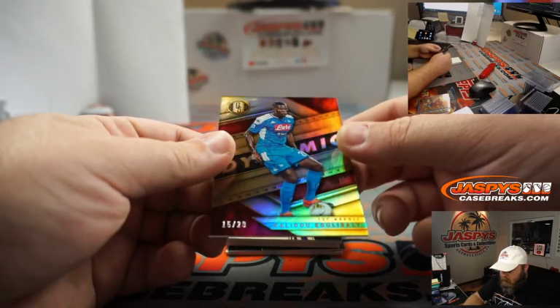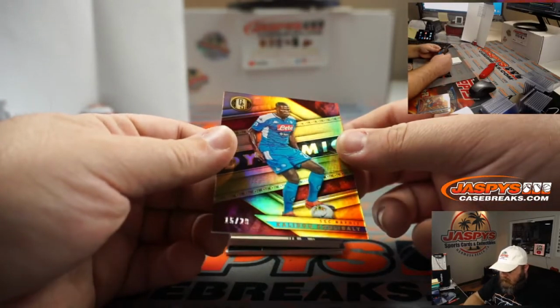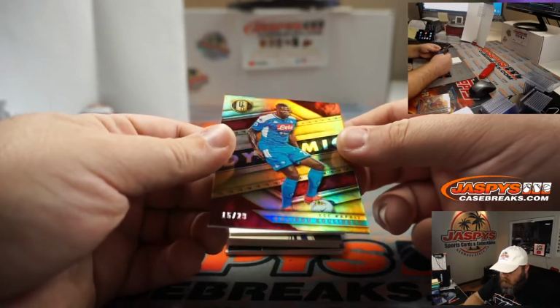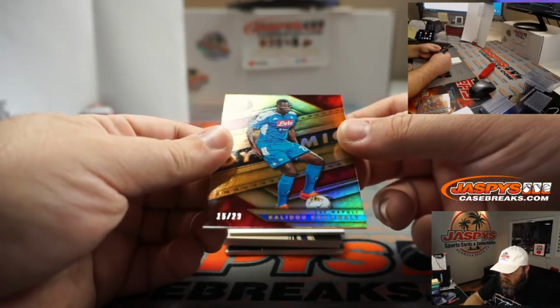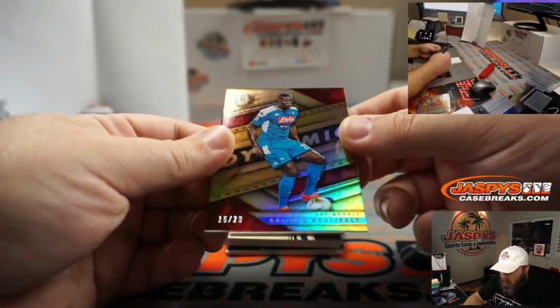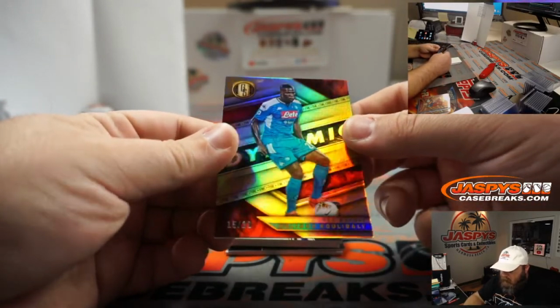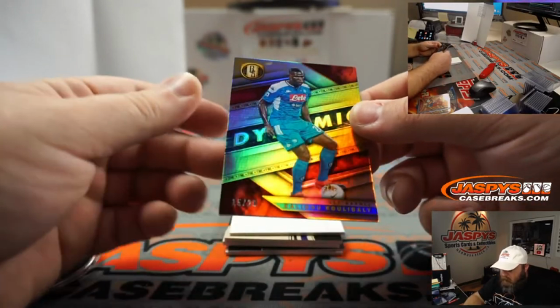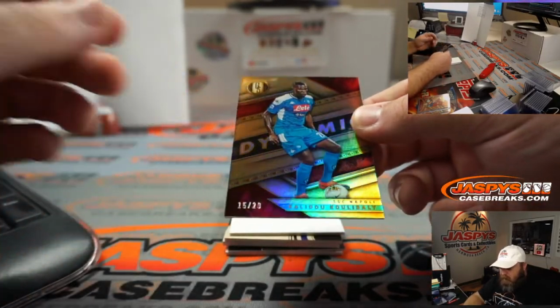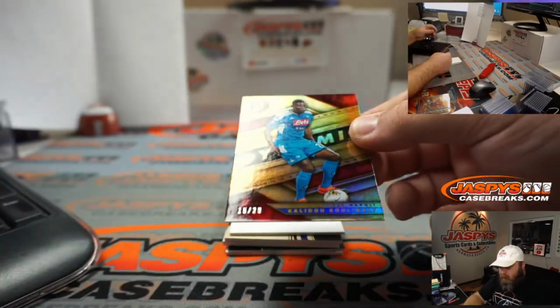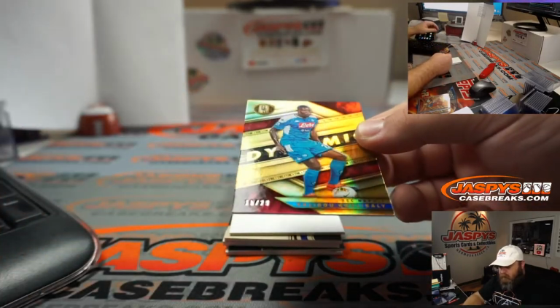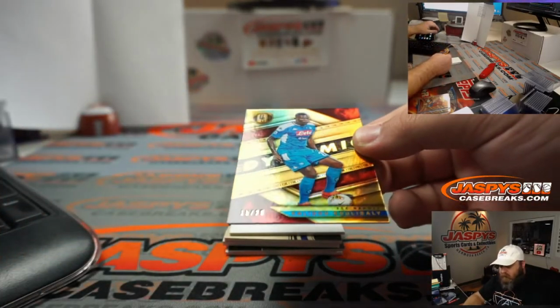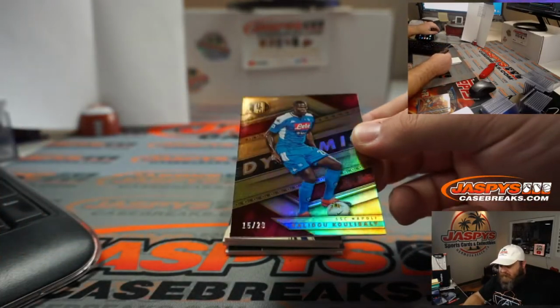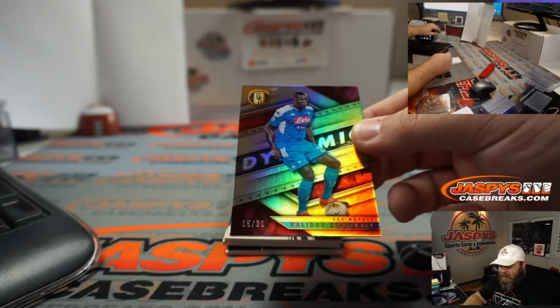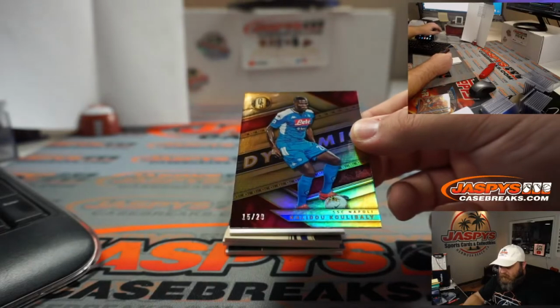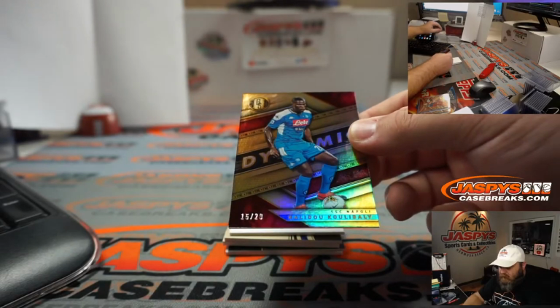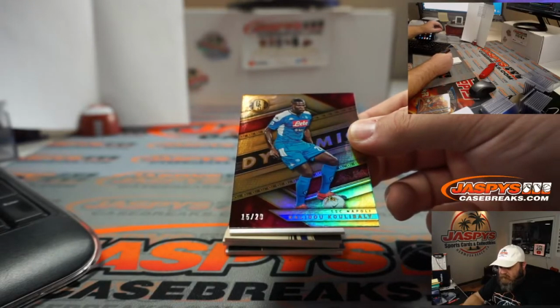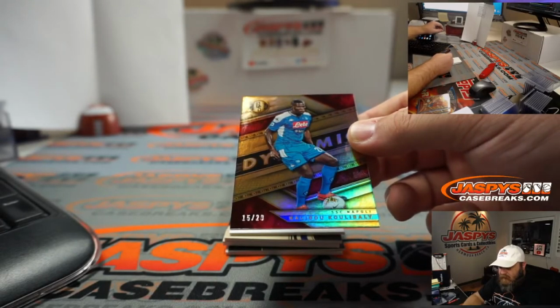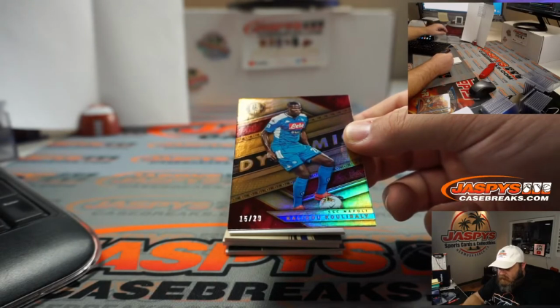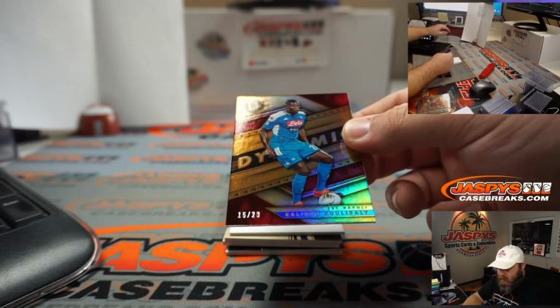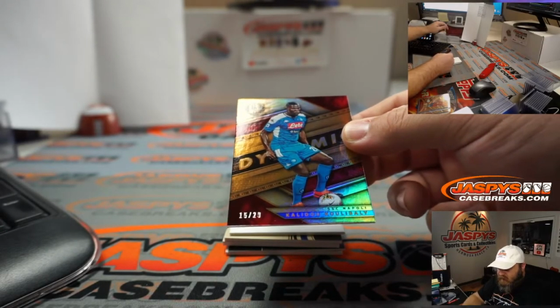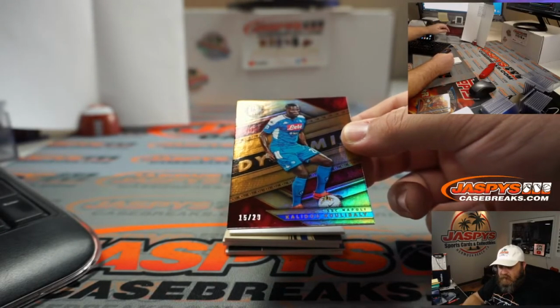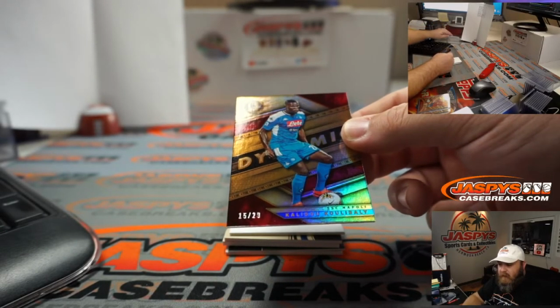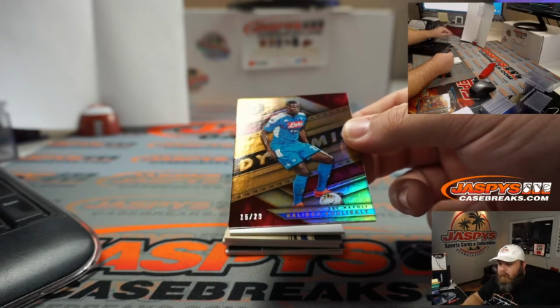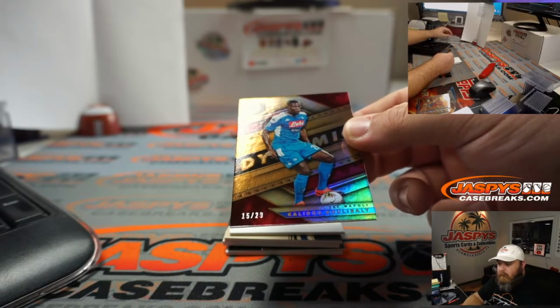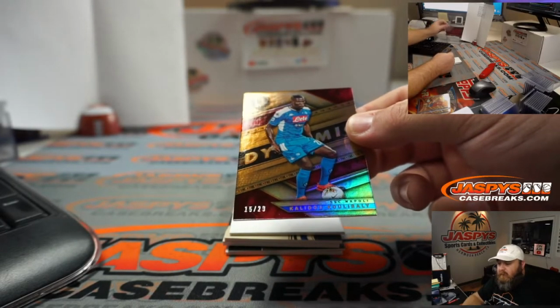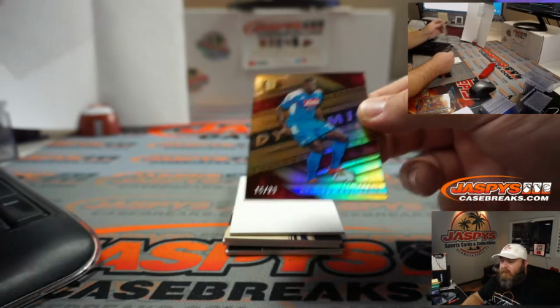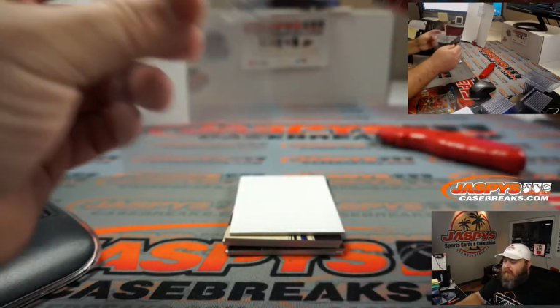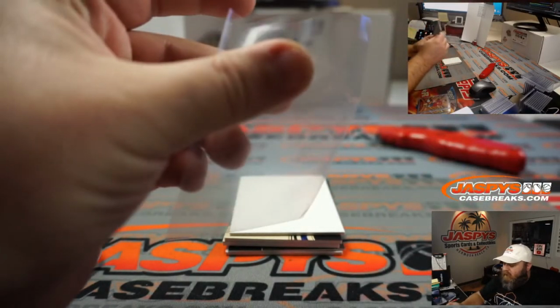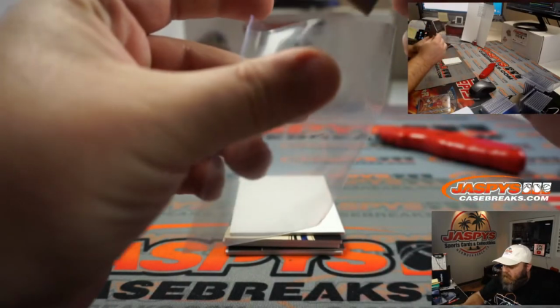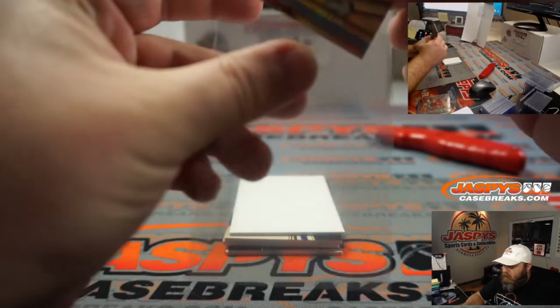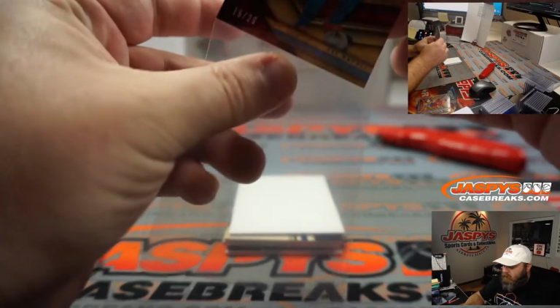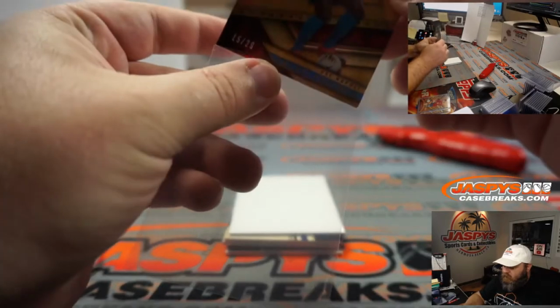Kalidu Coulibaly, 15 out of 29, for SSC Napoli. Spot five — last spot Mojo — Joel.